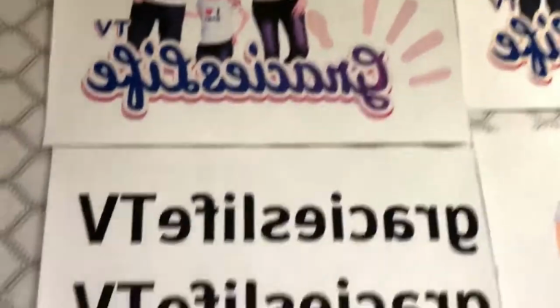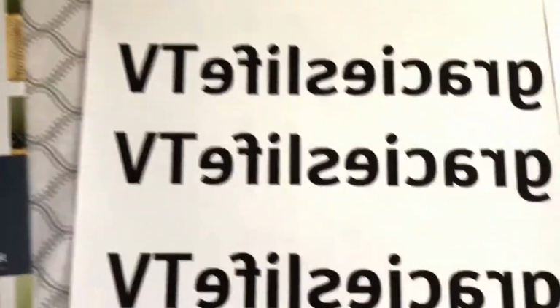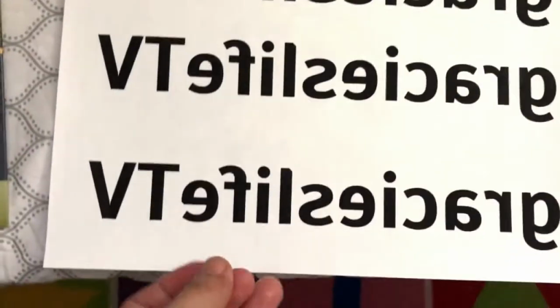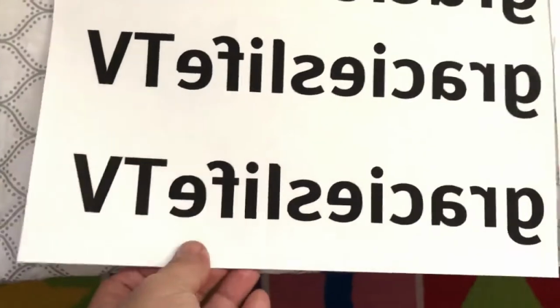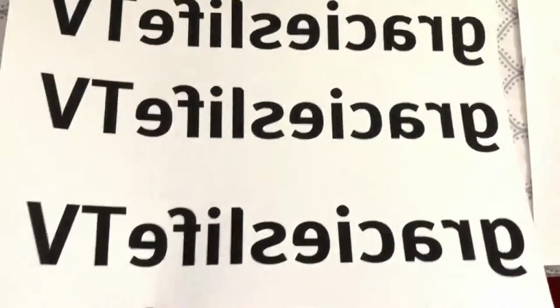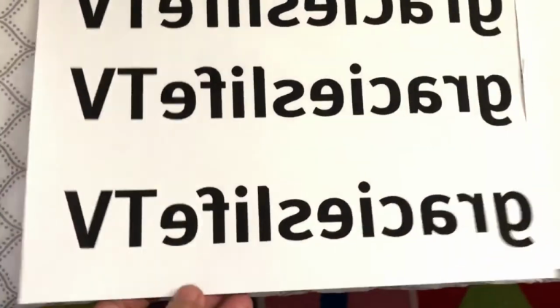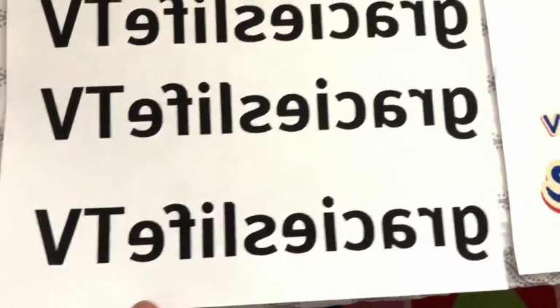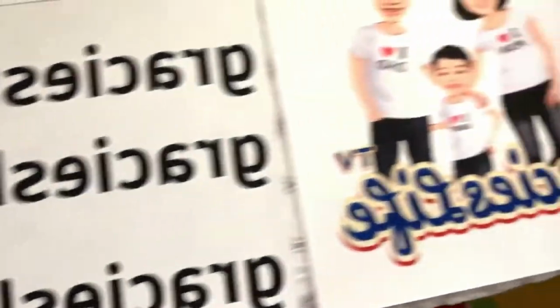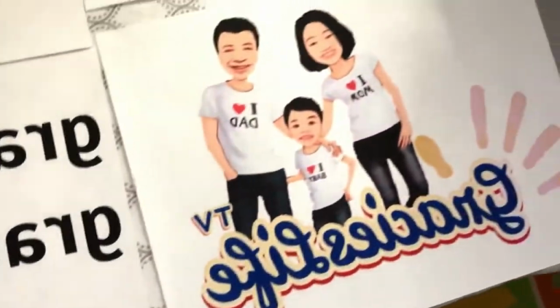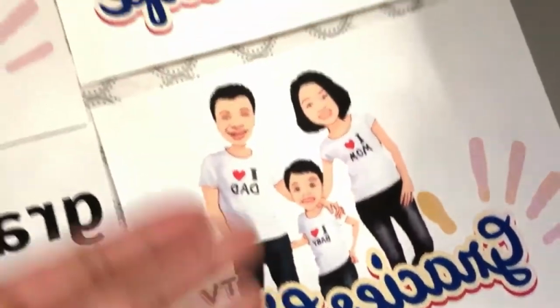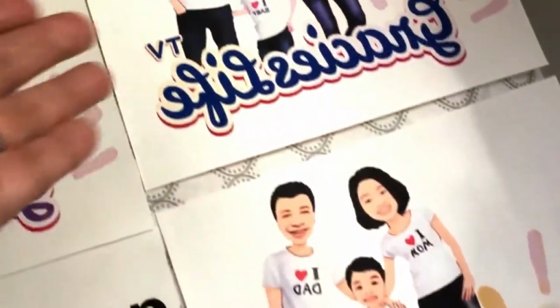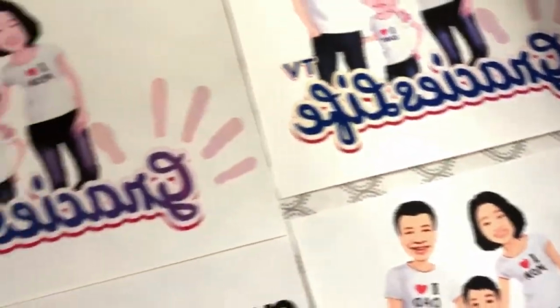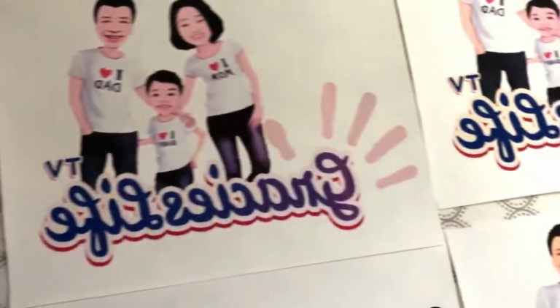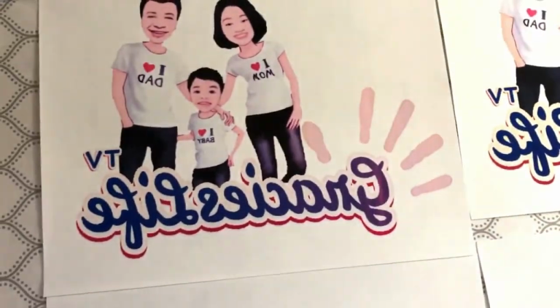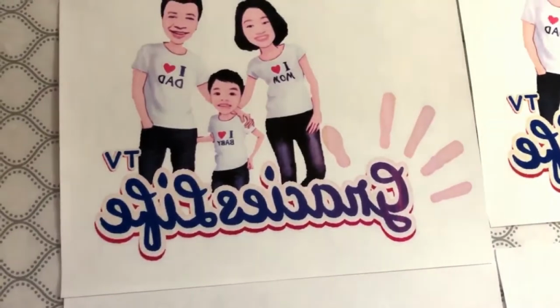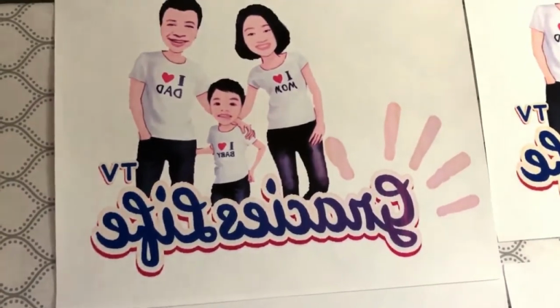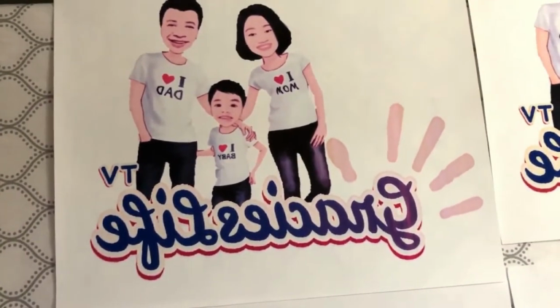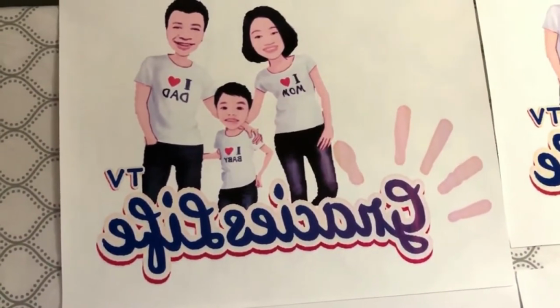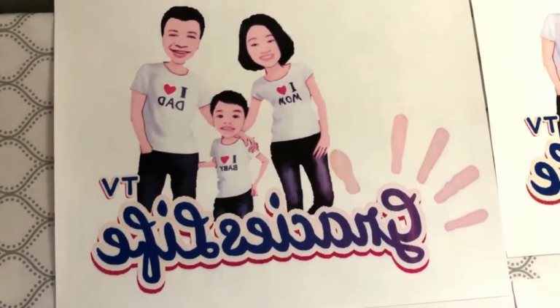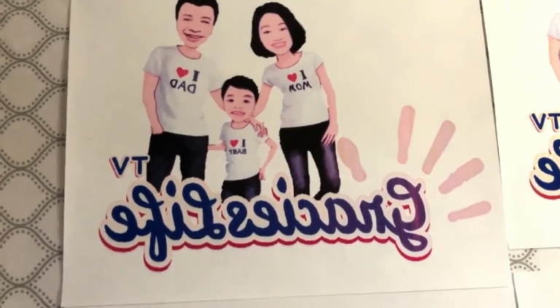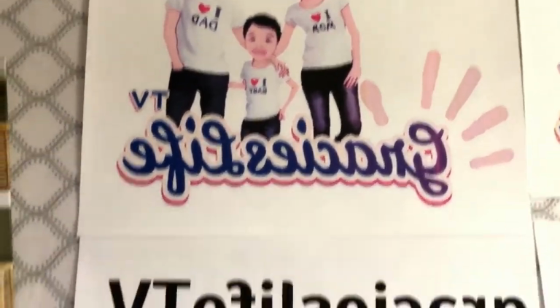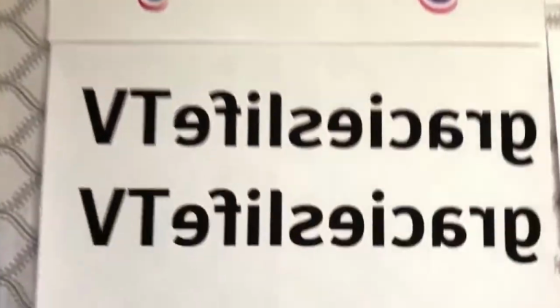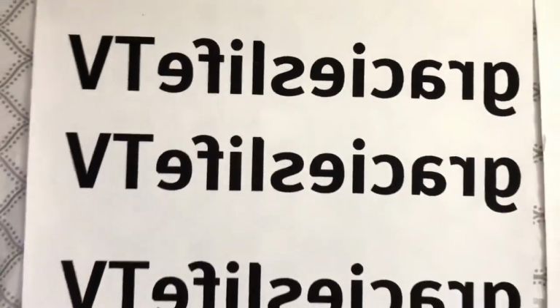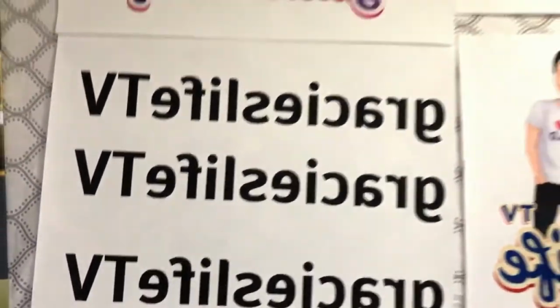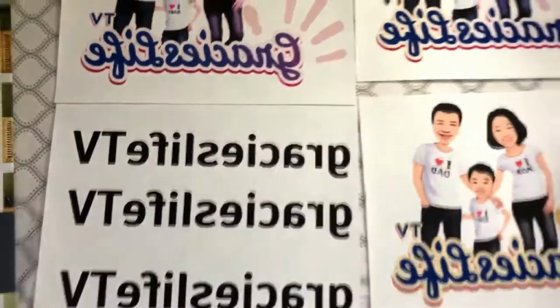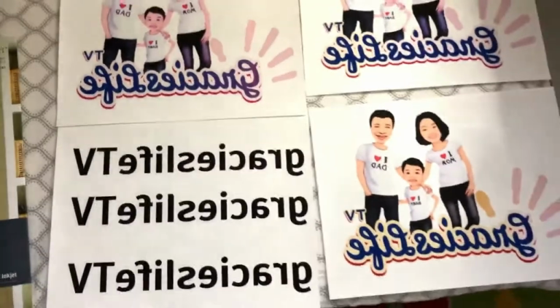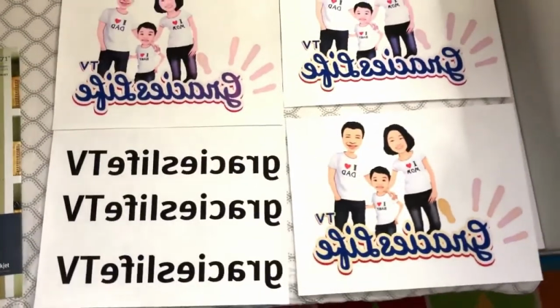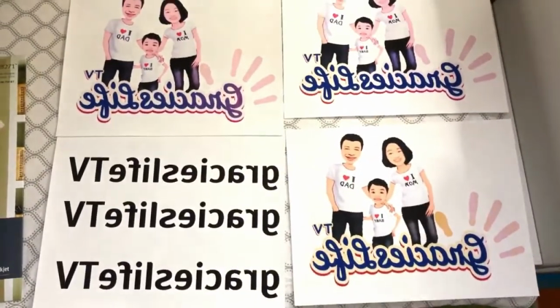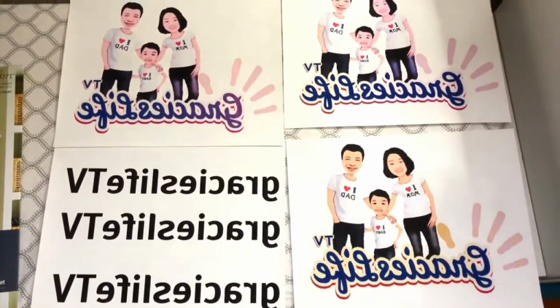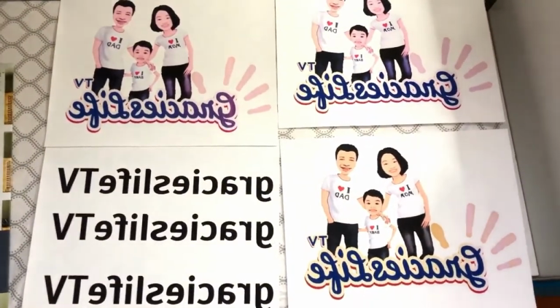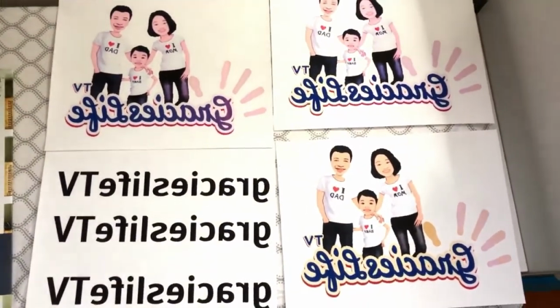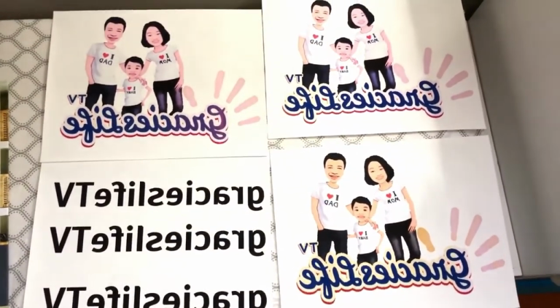This is what I'm going to put at the back of my t-shirt. So these three are for the front pictures and then this one is for the back. Let's move on to the next step.